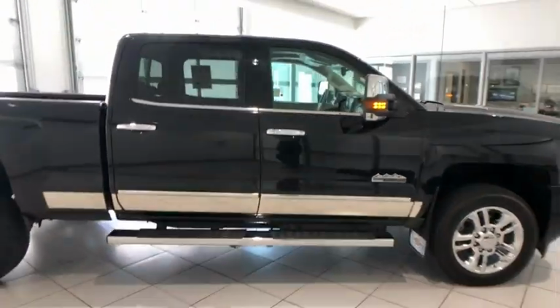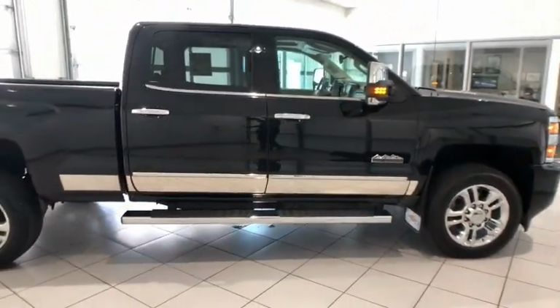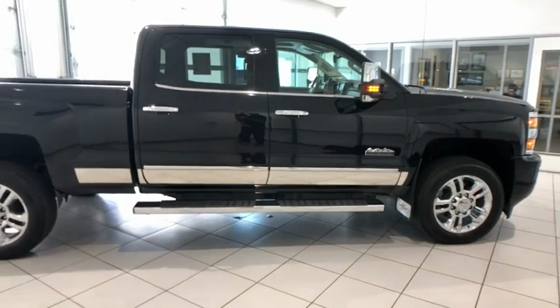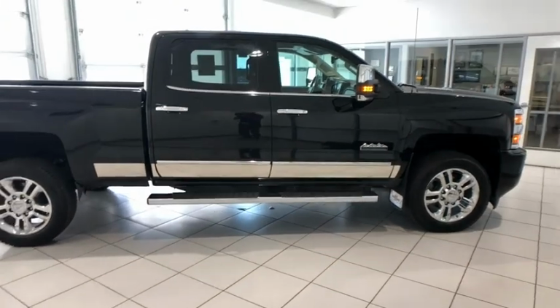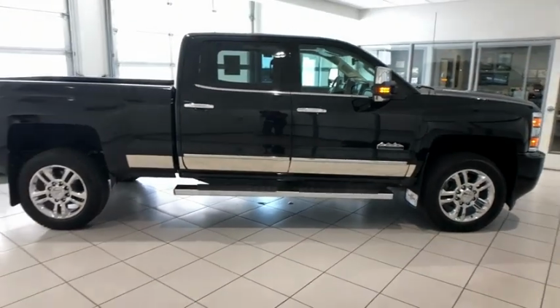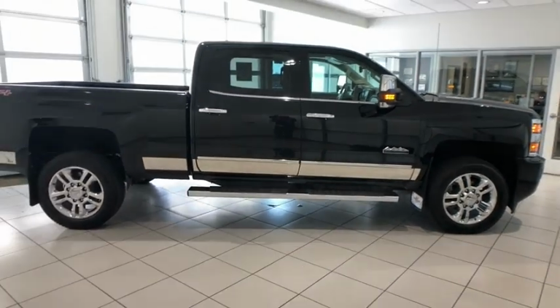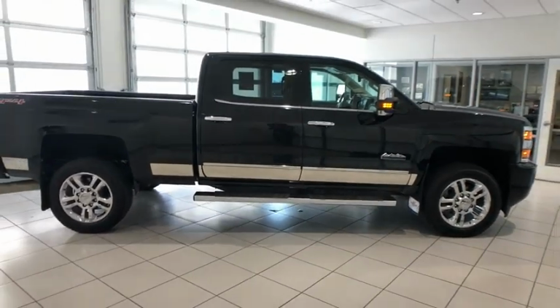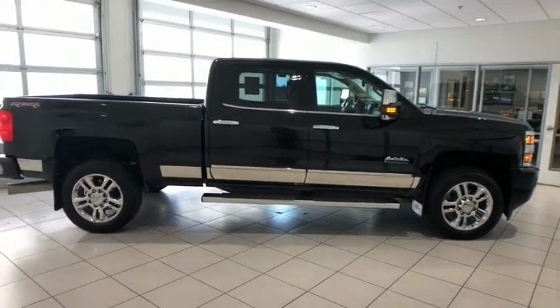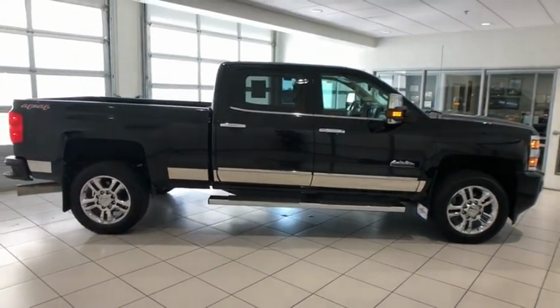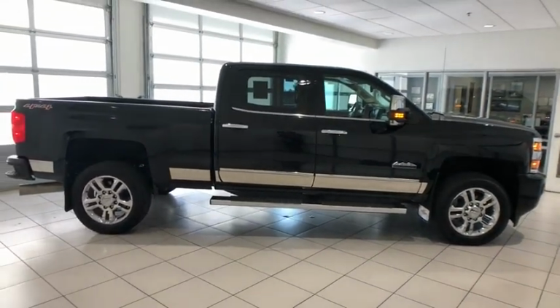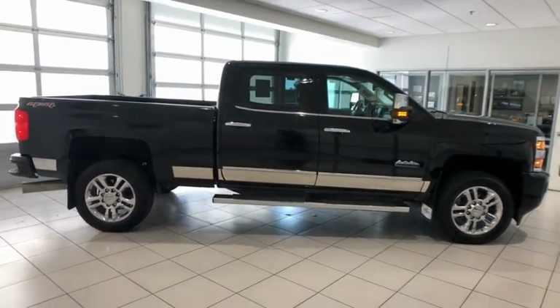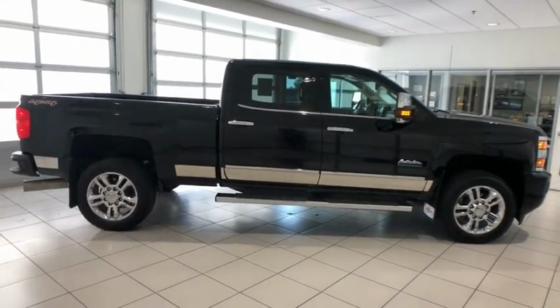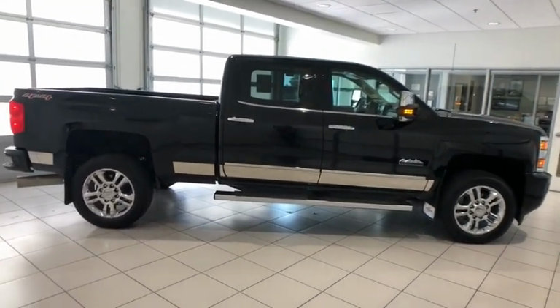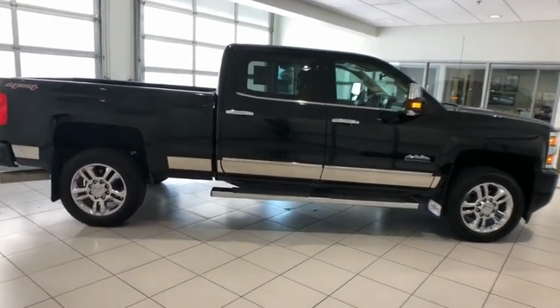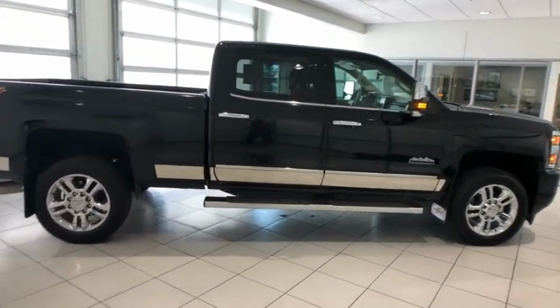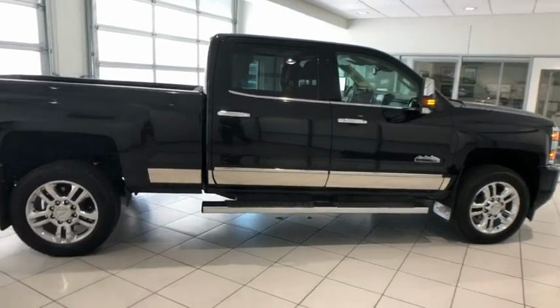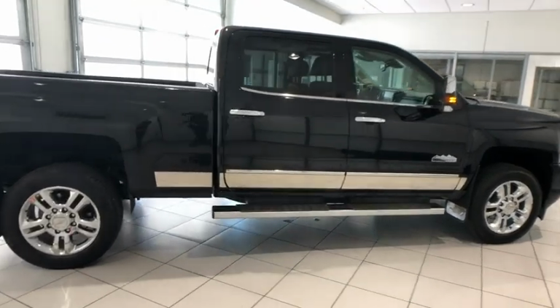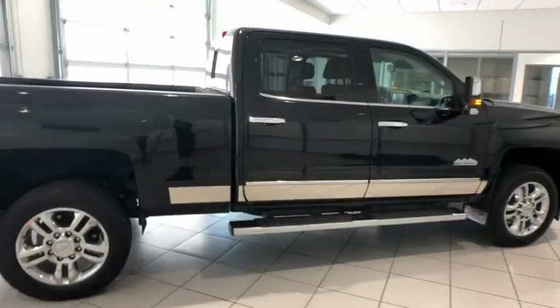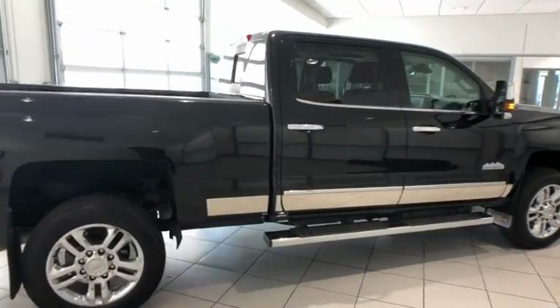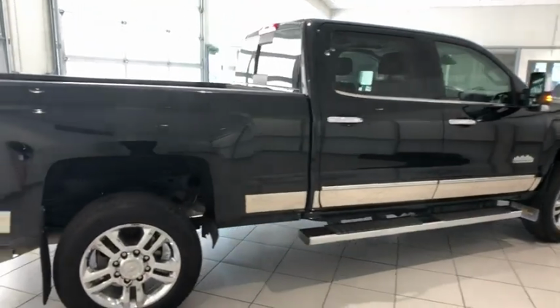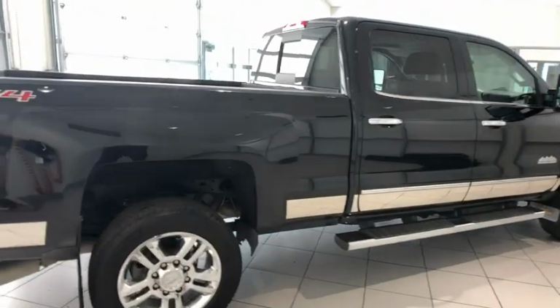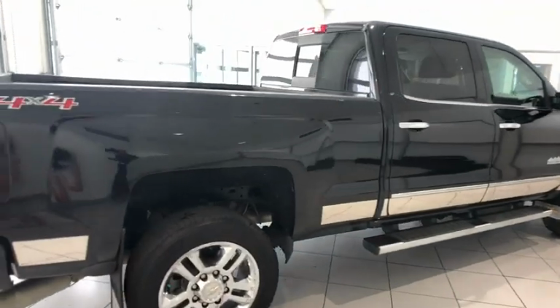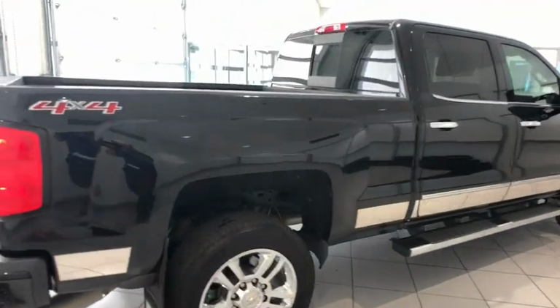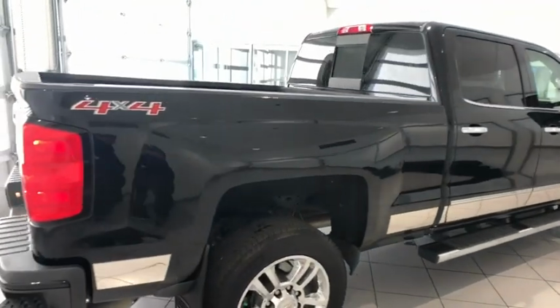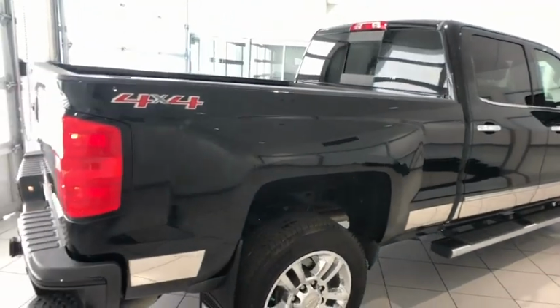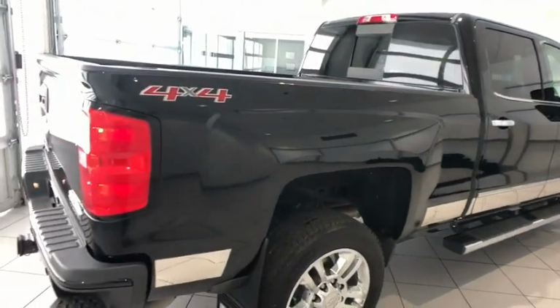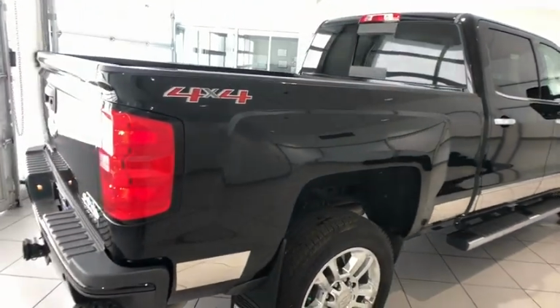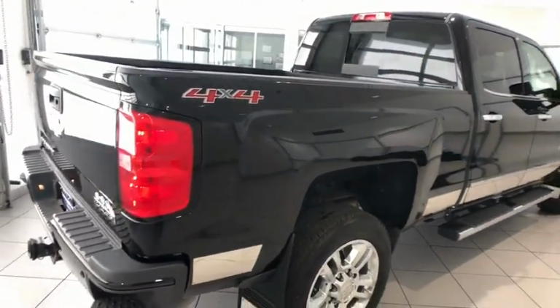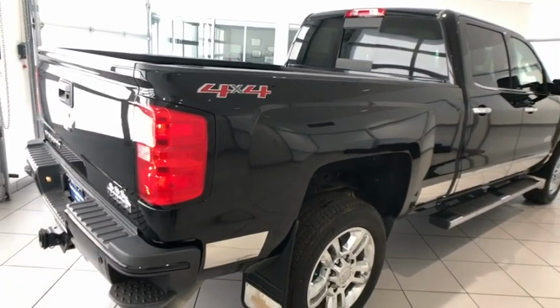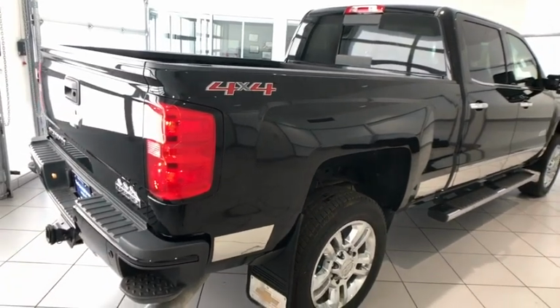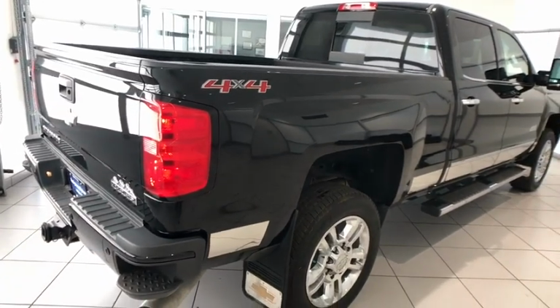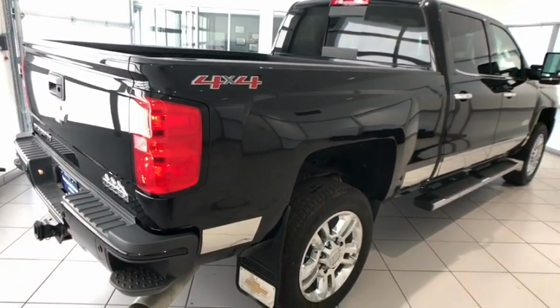Driver lumbar, front floor mat, four-wheel disc brakes, cruise control, ABS four-wheel, premium sound system, rear defrost, universal garage door opener, AM-FM stereo radio, side-head airbag.